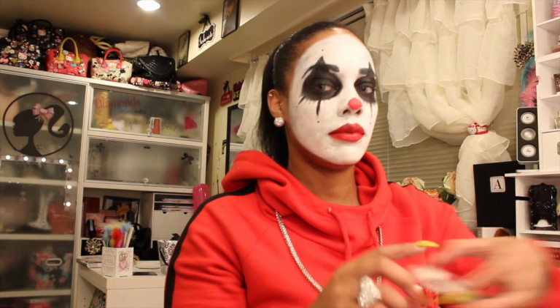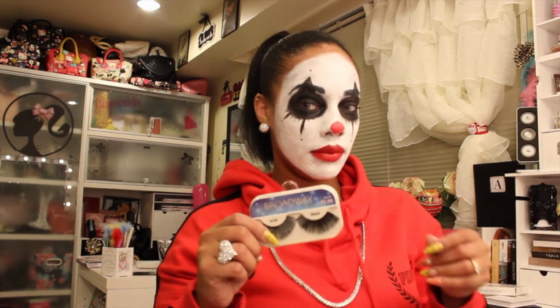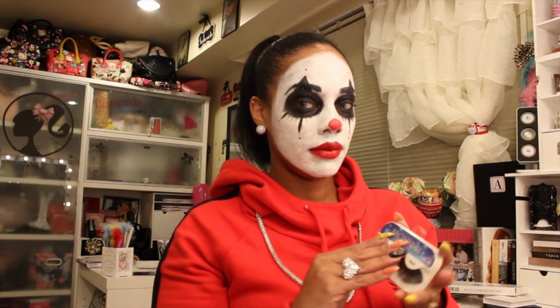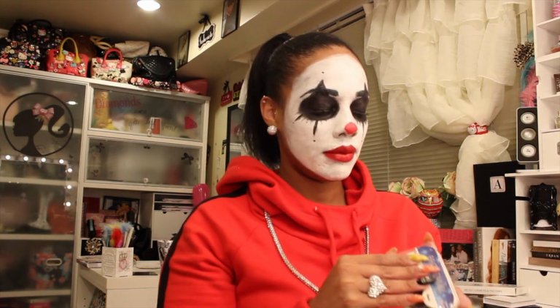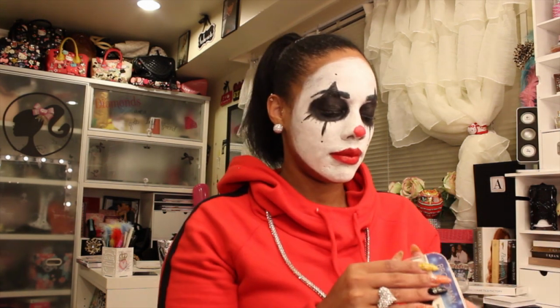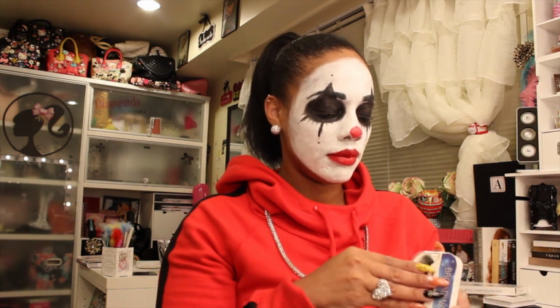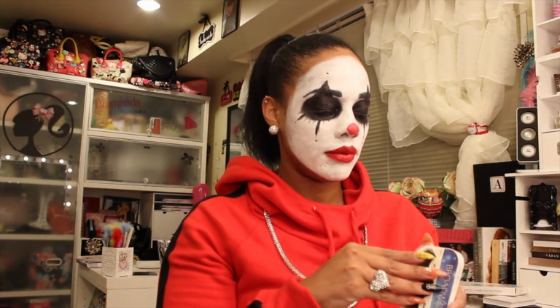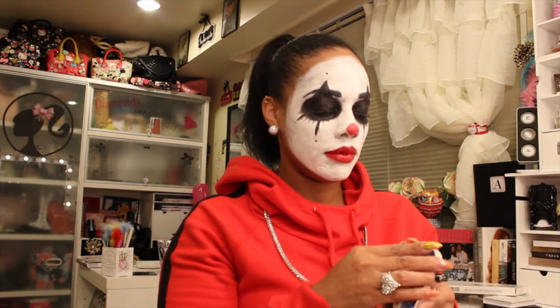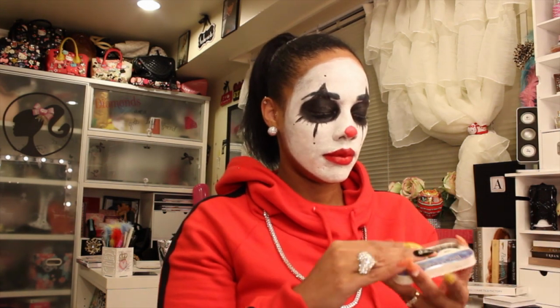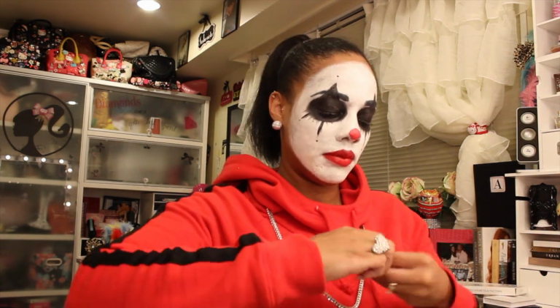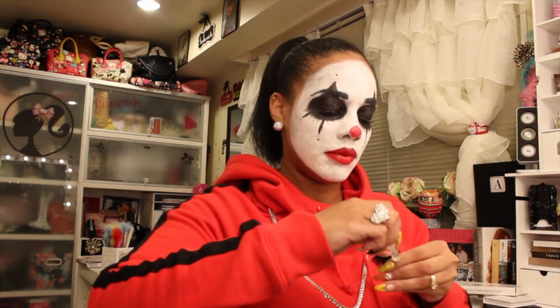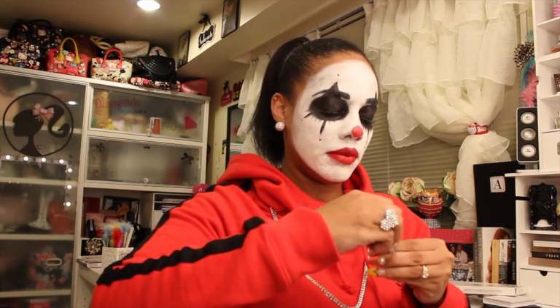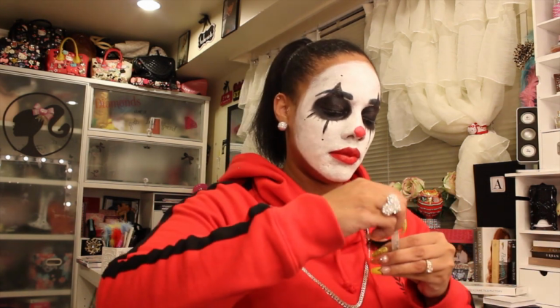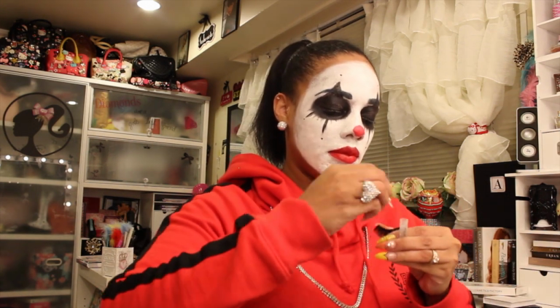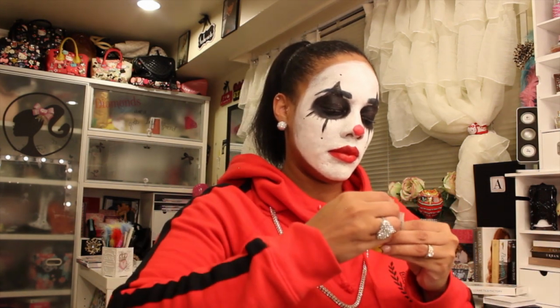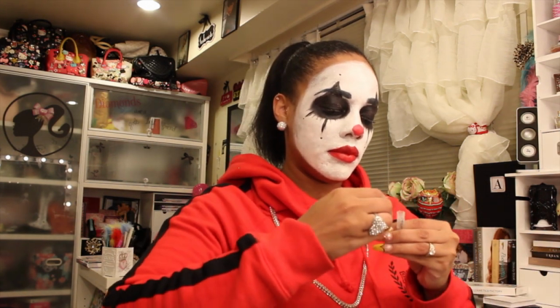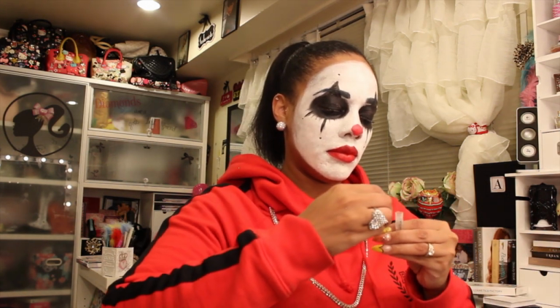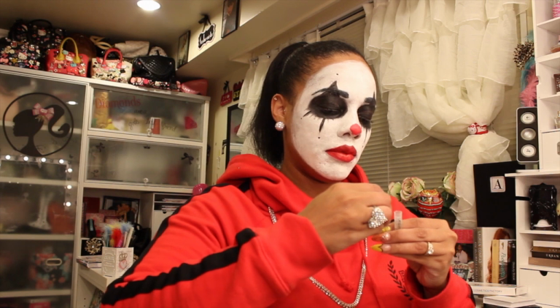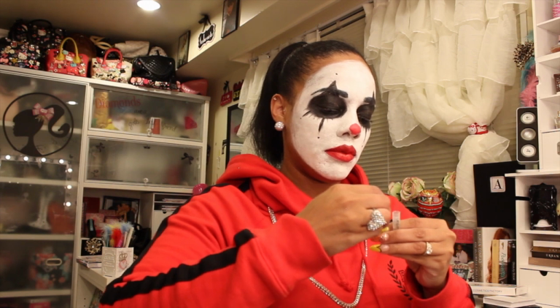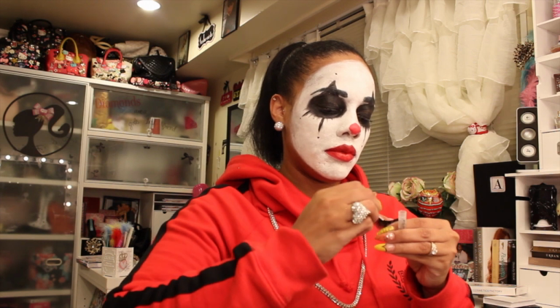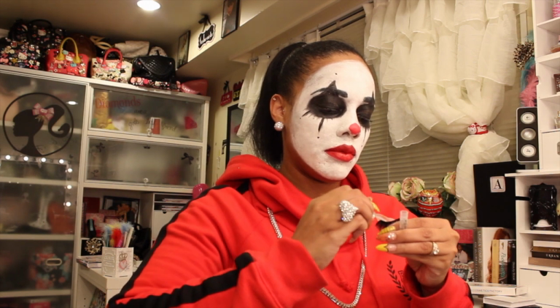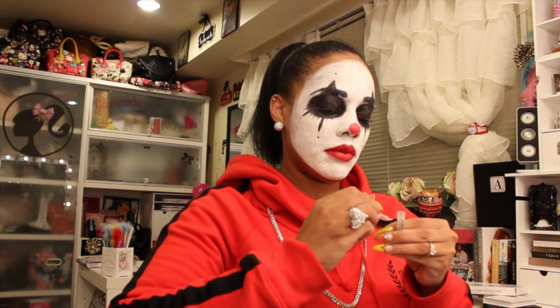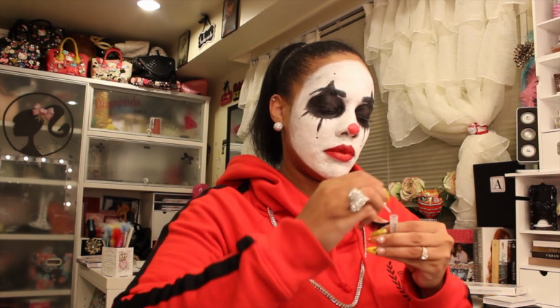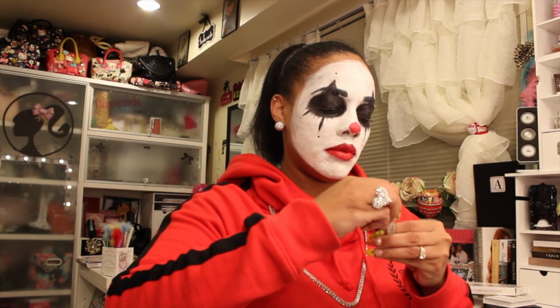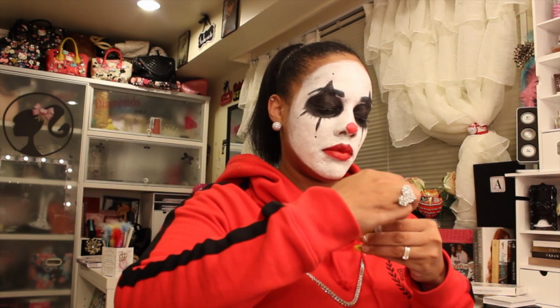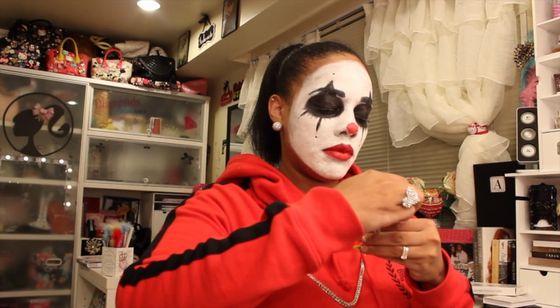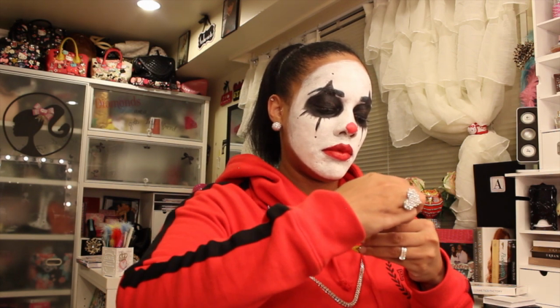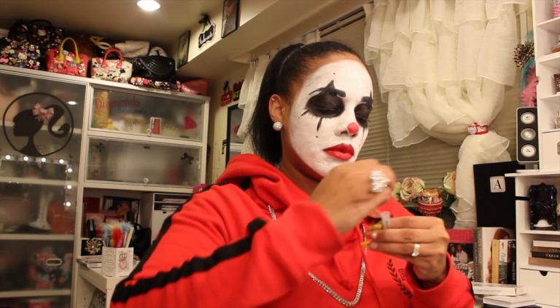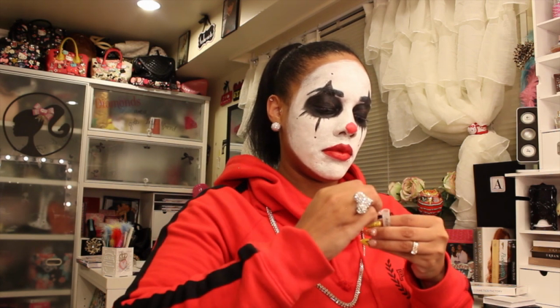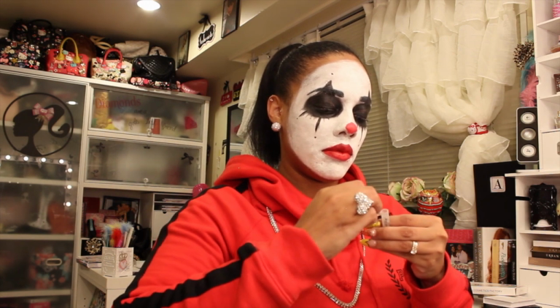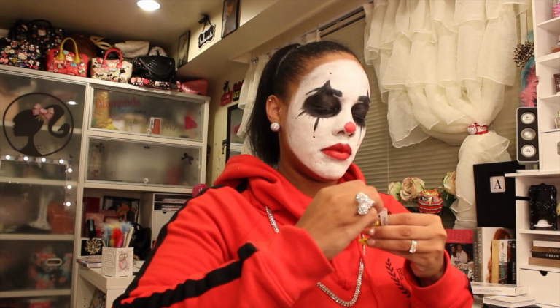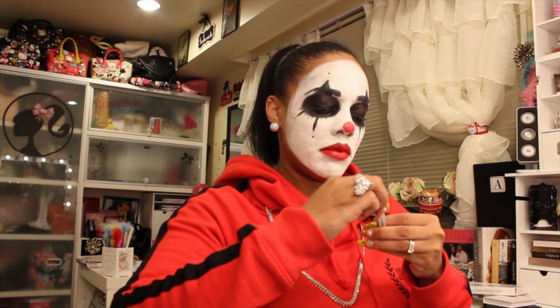Time to add the falsies. I use the Broadway Eyes, number 199. You can use any ones that you have or any ones that you want to purchase — these are just the ones I use.